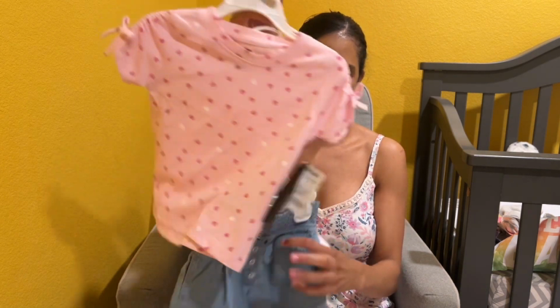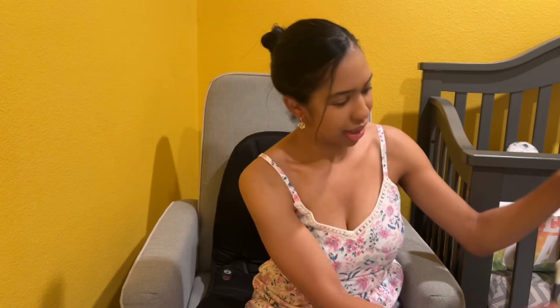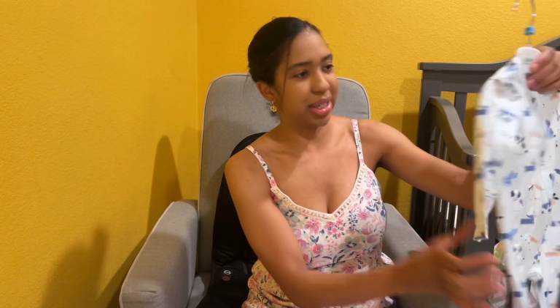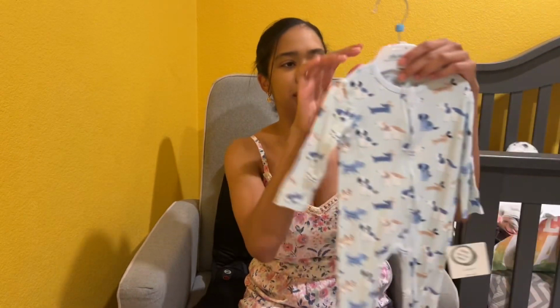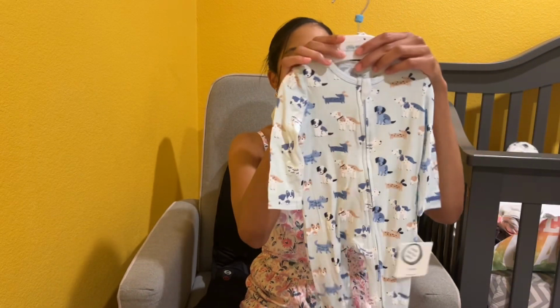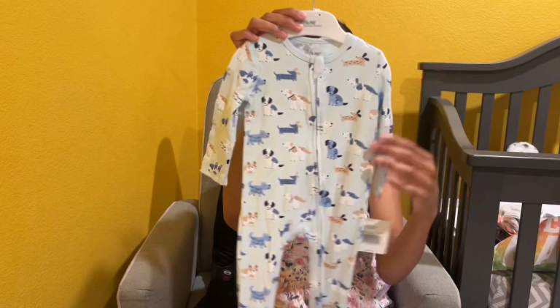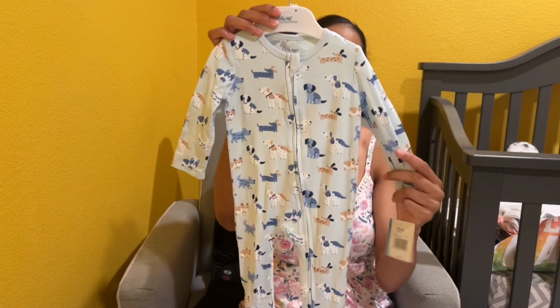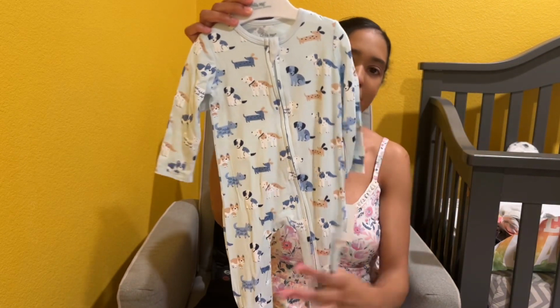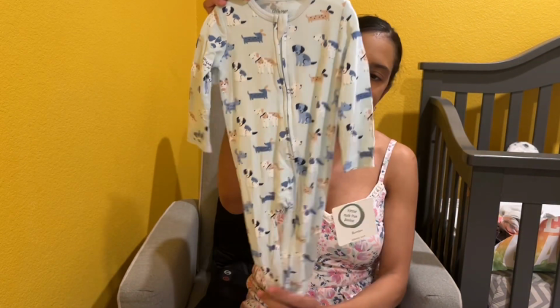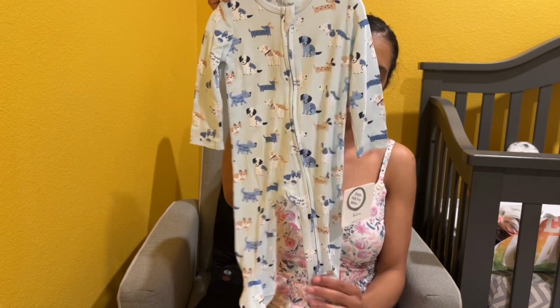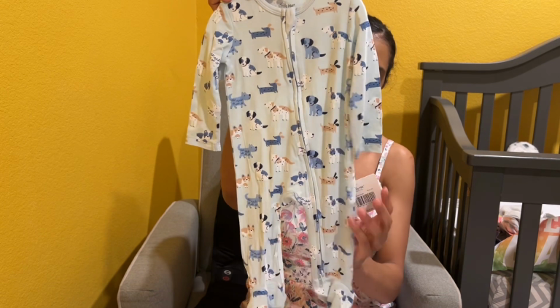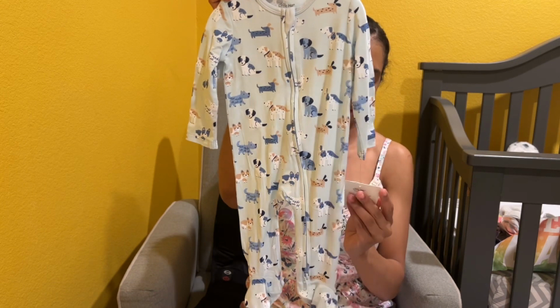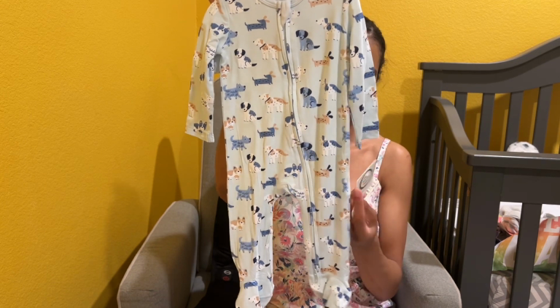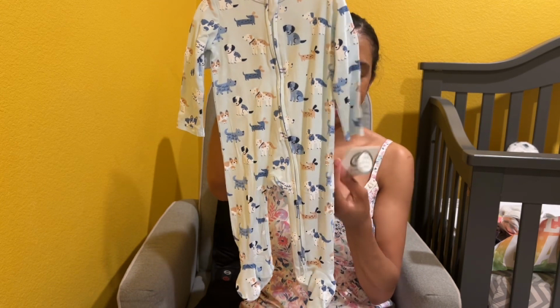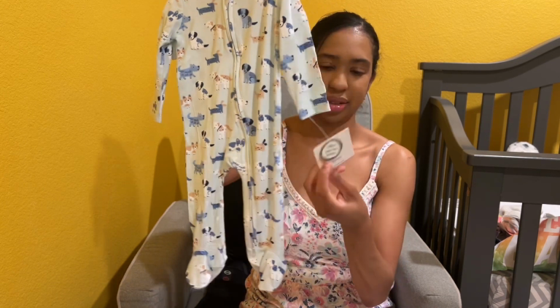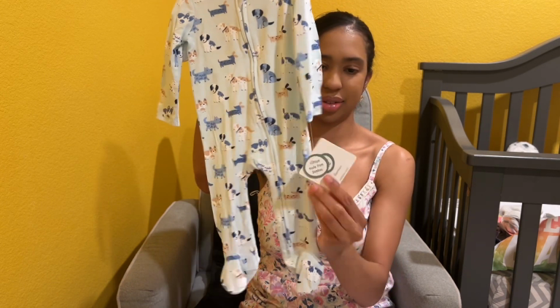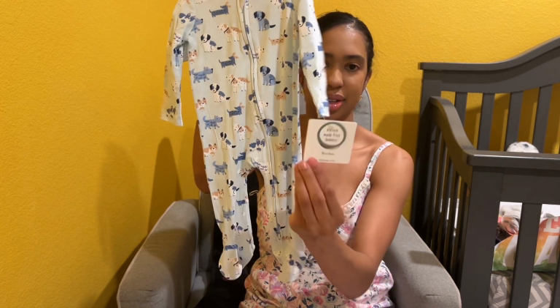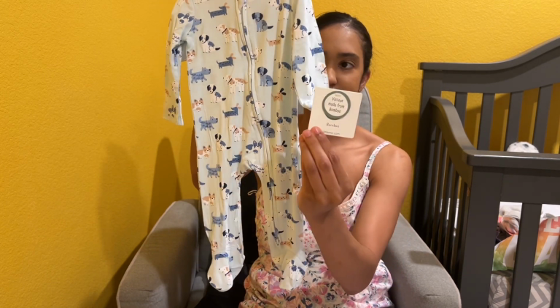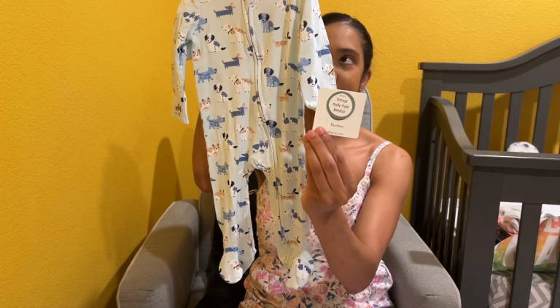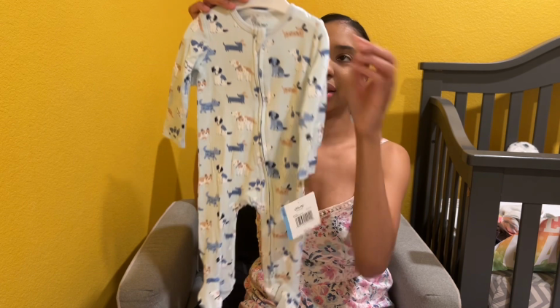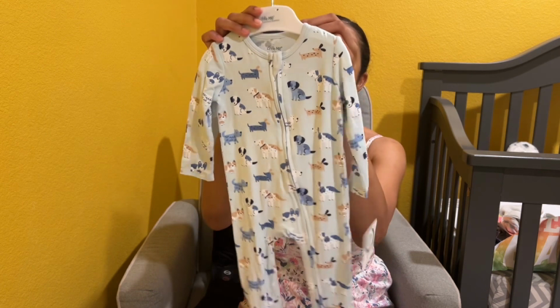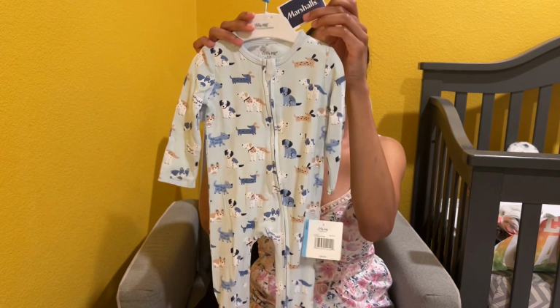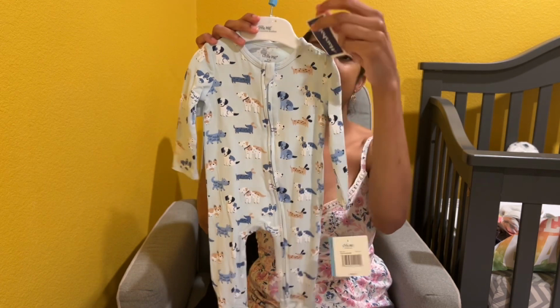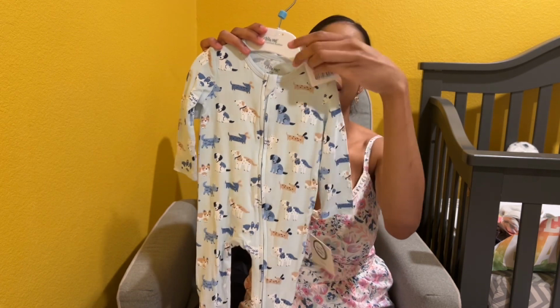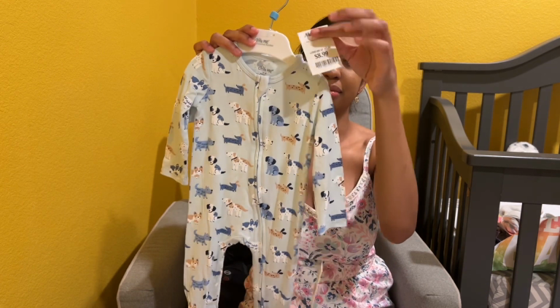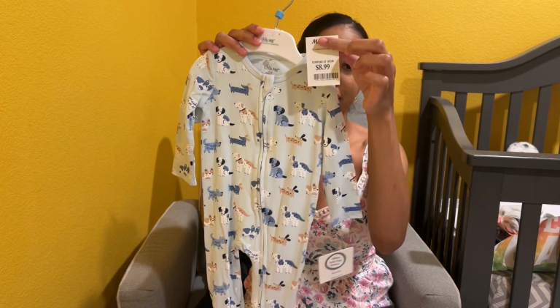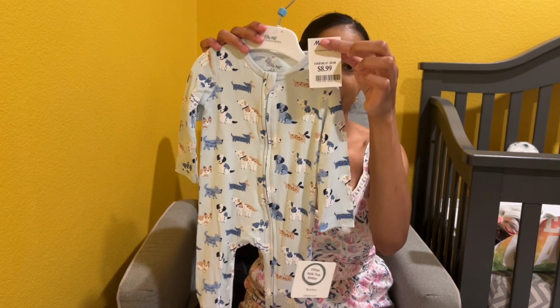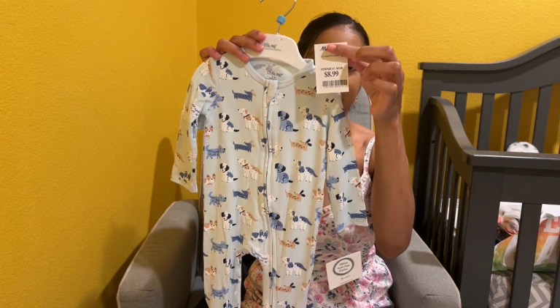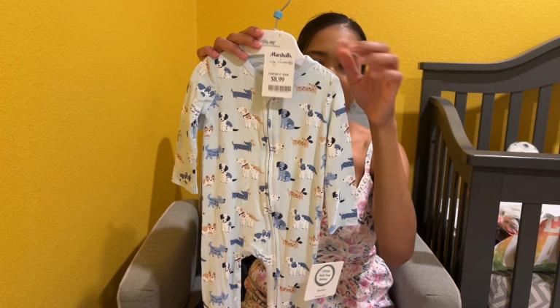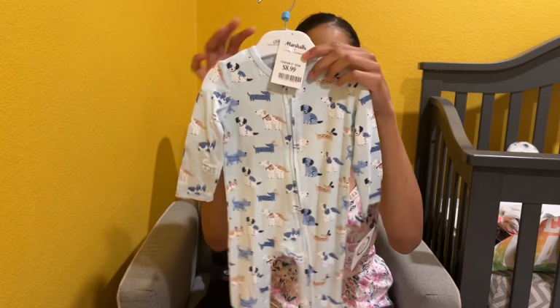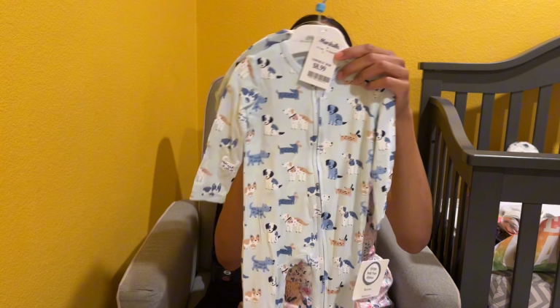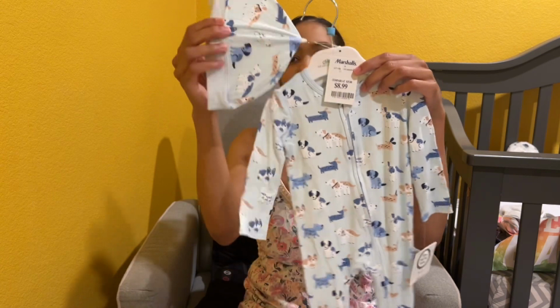I got my son a little pajama set. It says bamboo — it's really soft. This was $8.99, and it comes with a little hat.